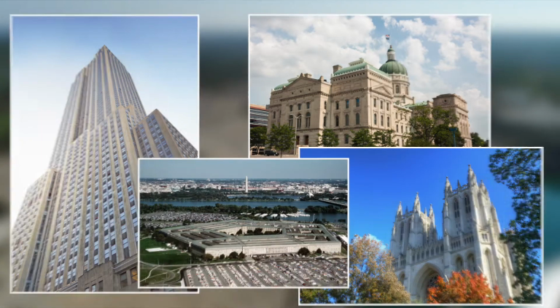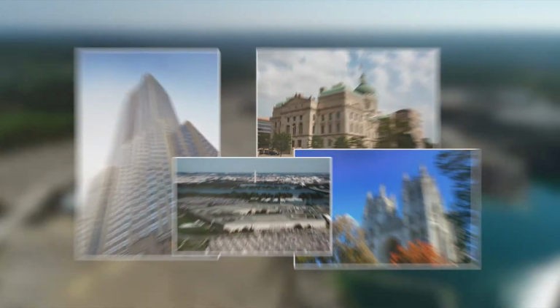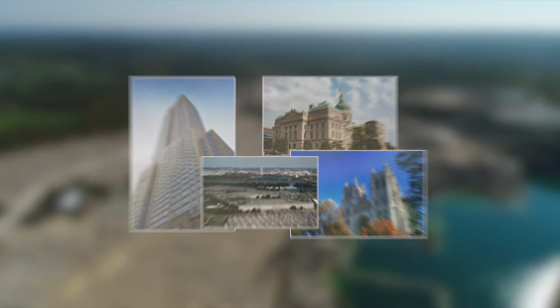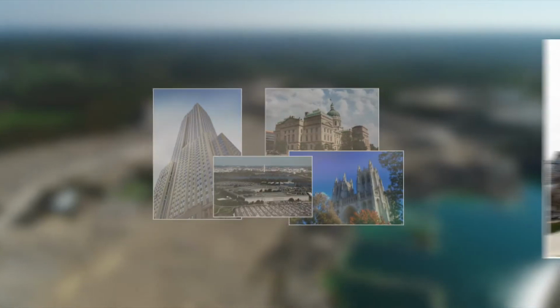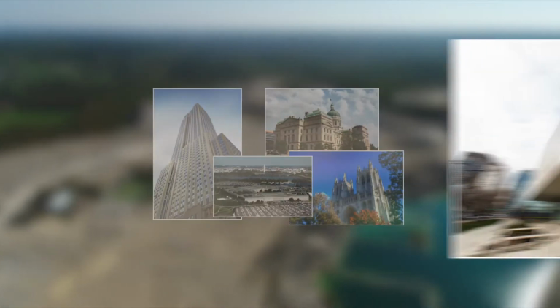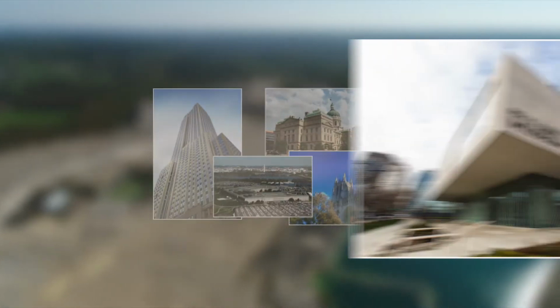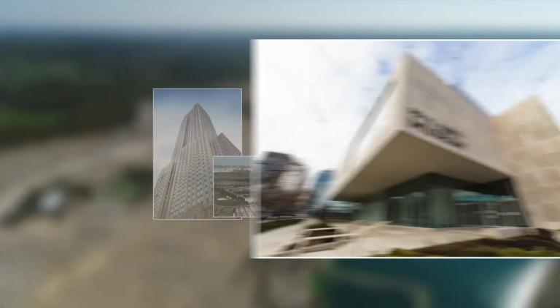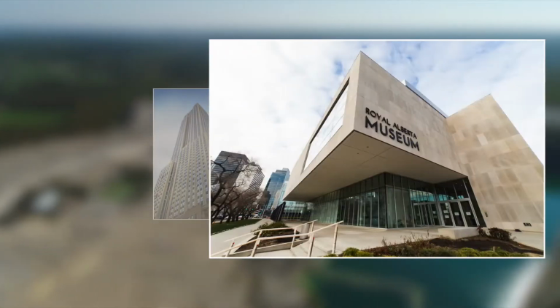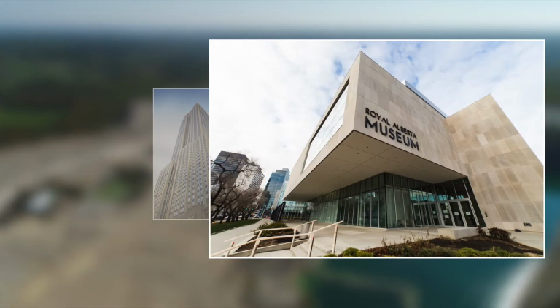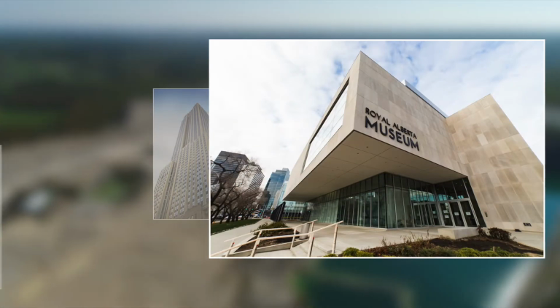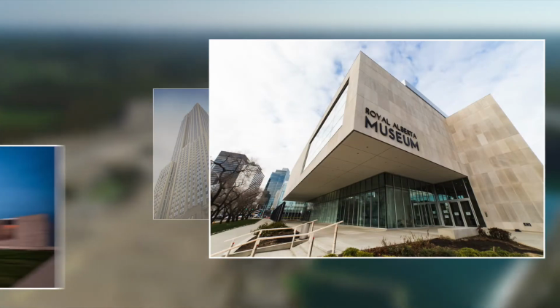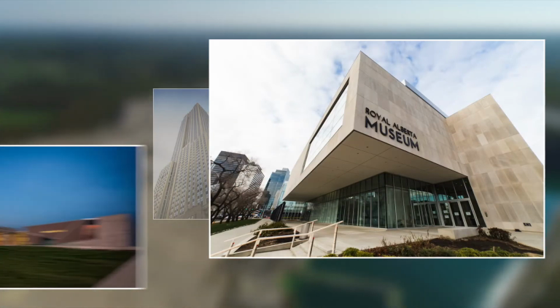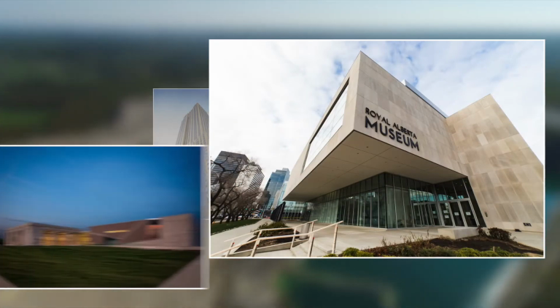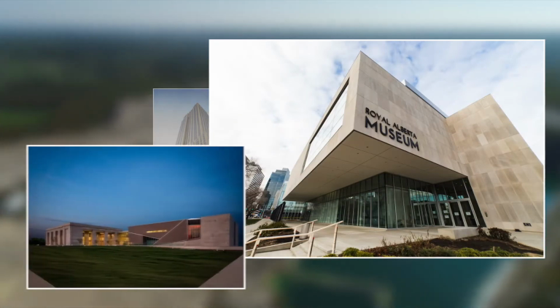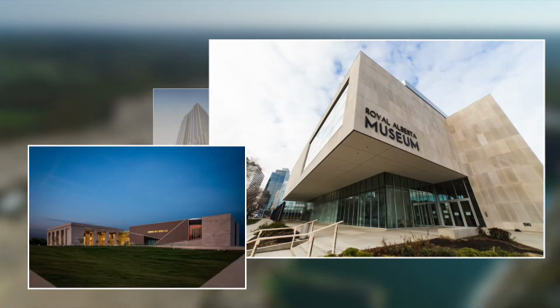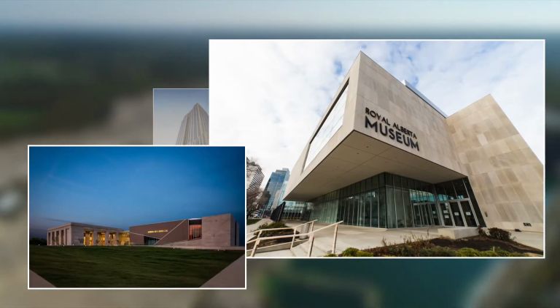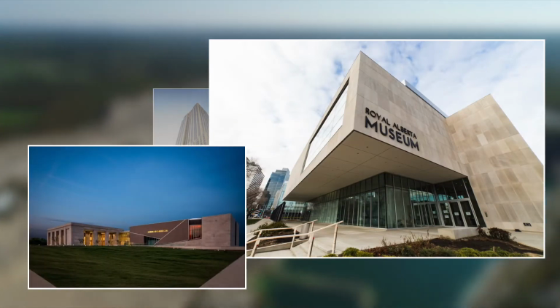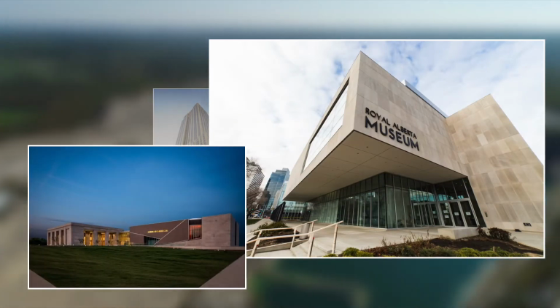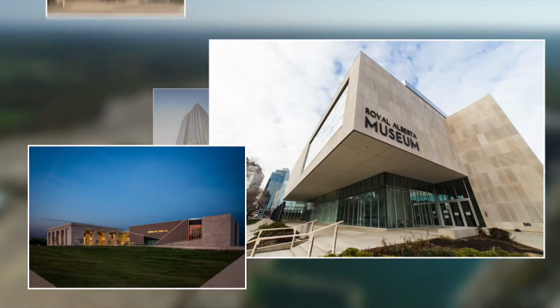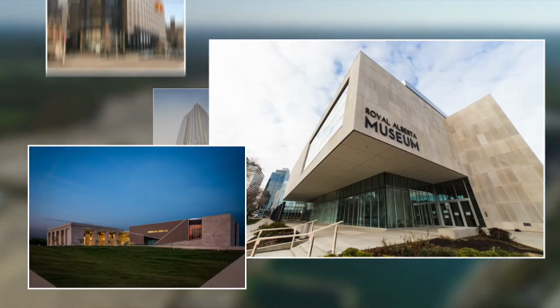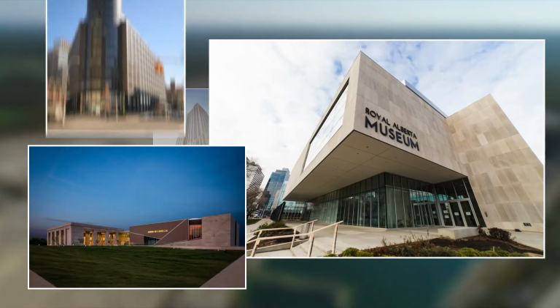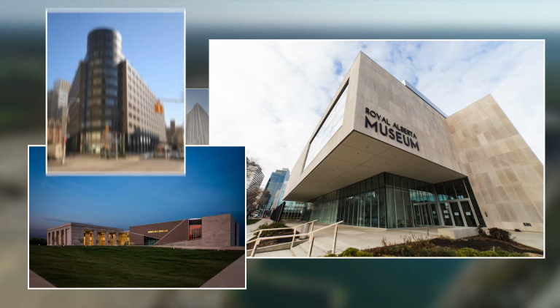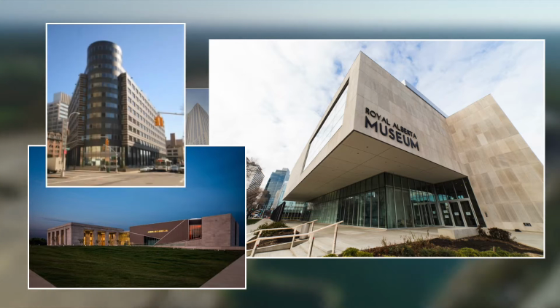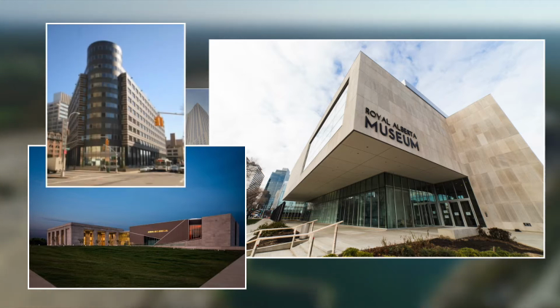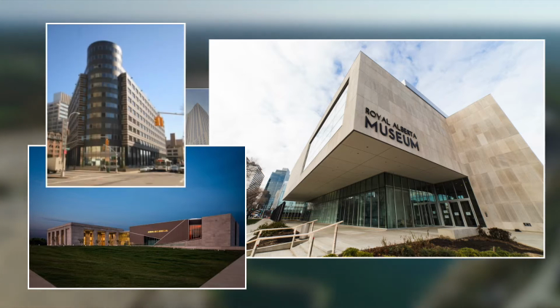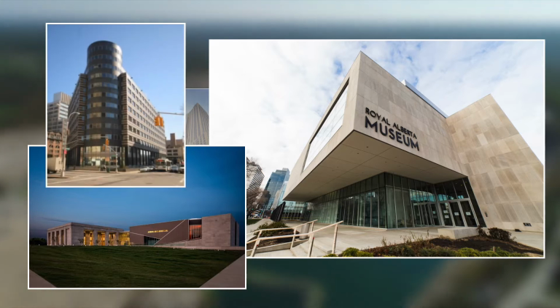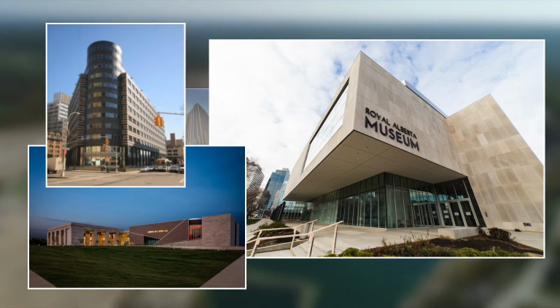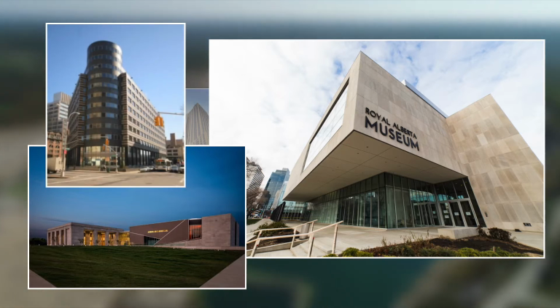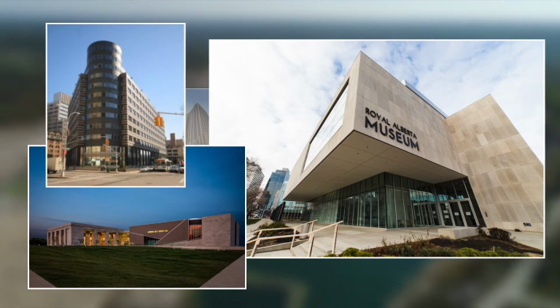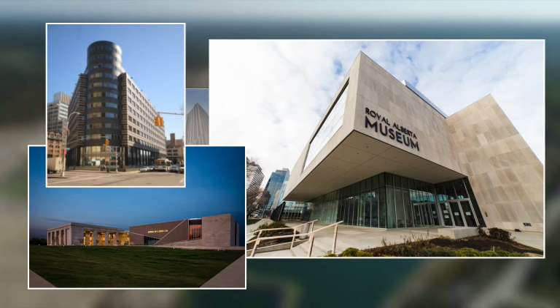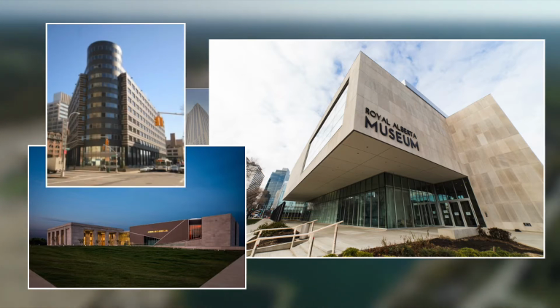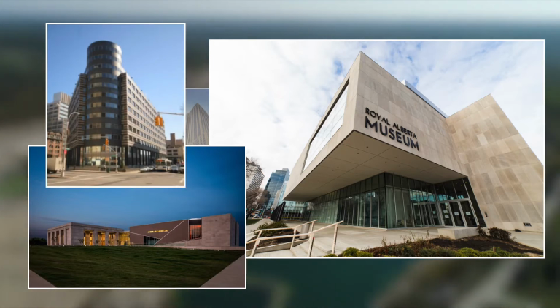Recent projects include the Royal Alberta Museum, the Civil Rights and Mississippi History Museums, and the Metropolitan Transportation Authority Building in Brooklyn.